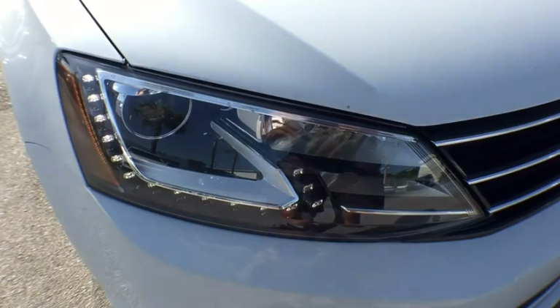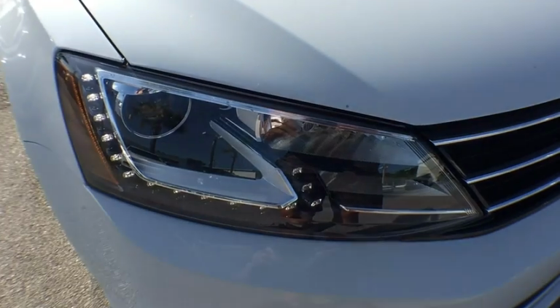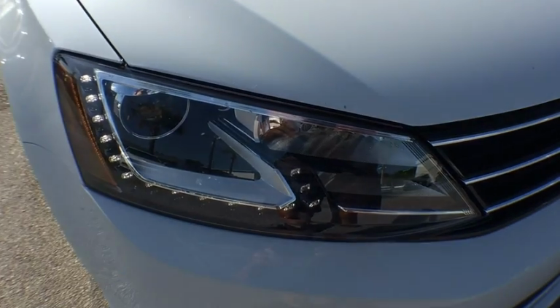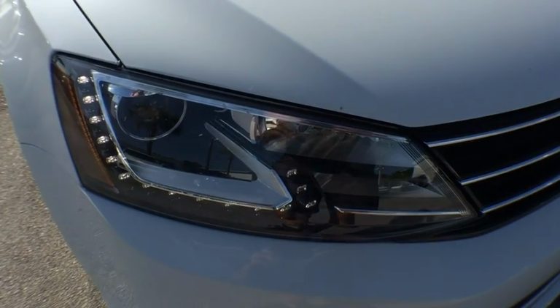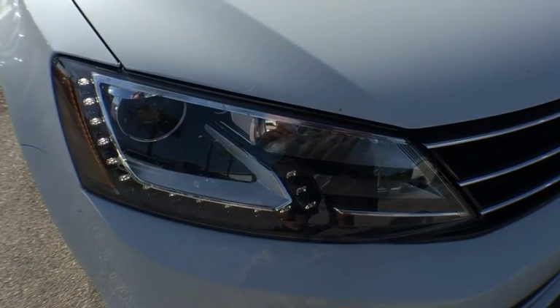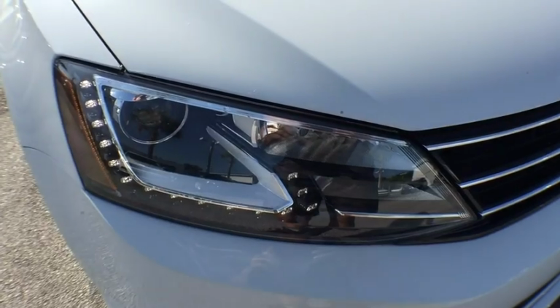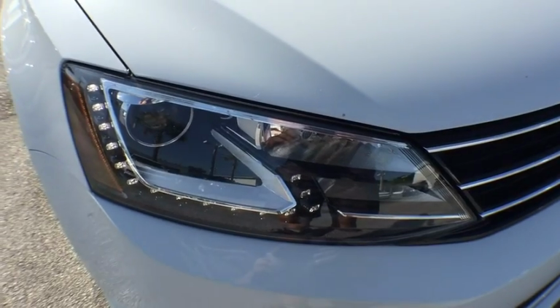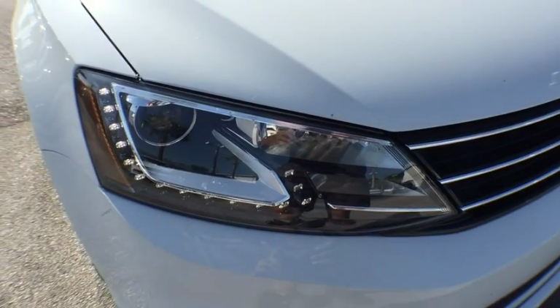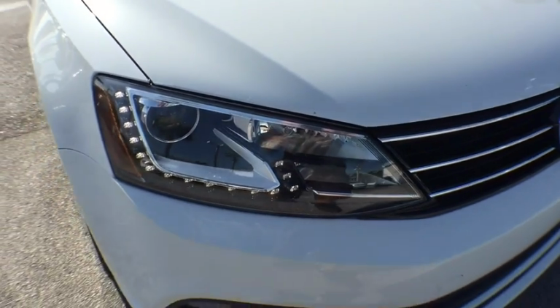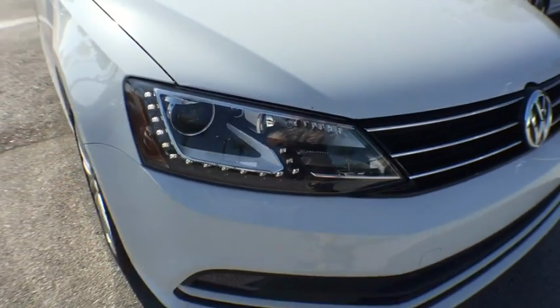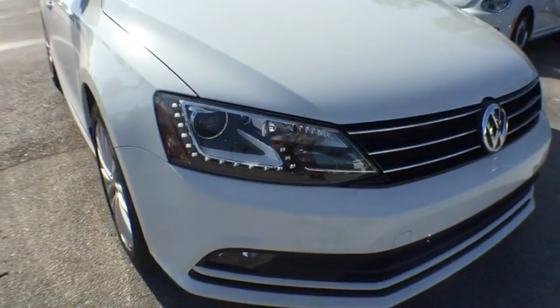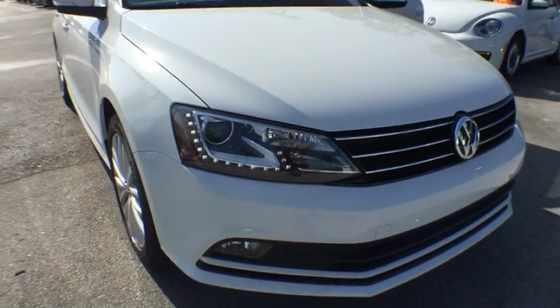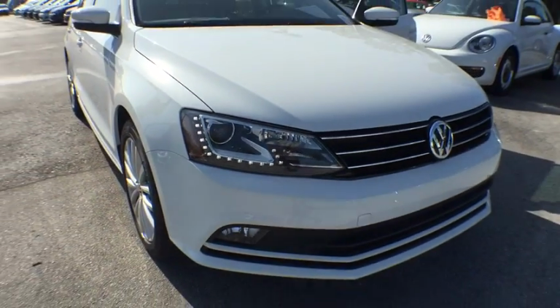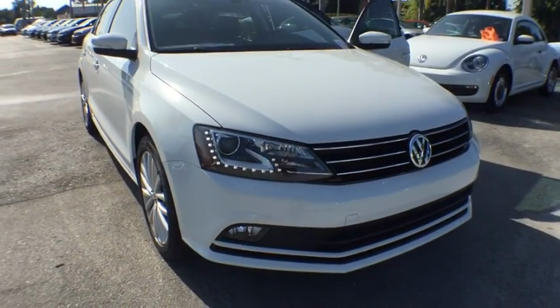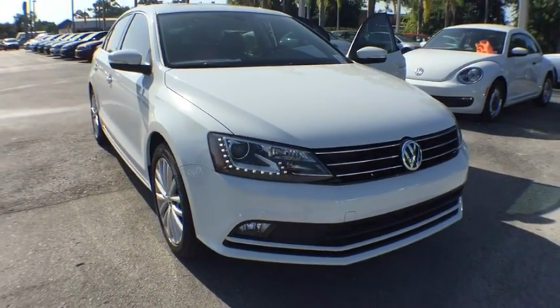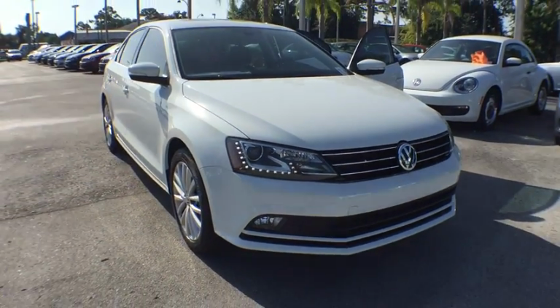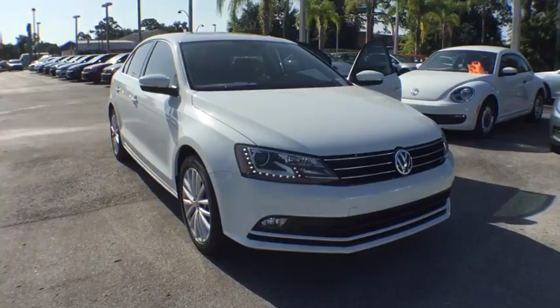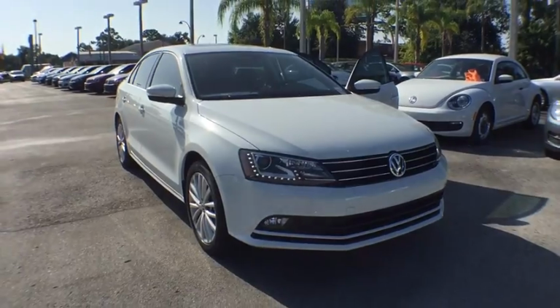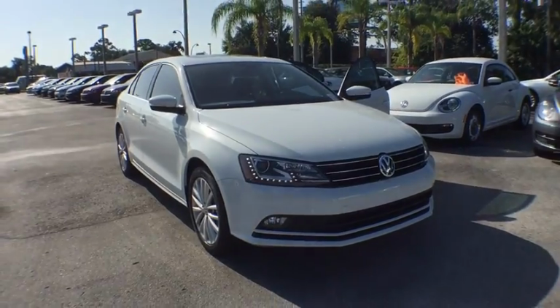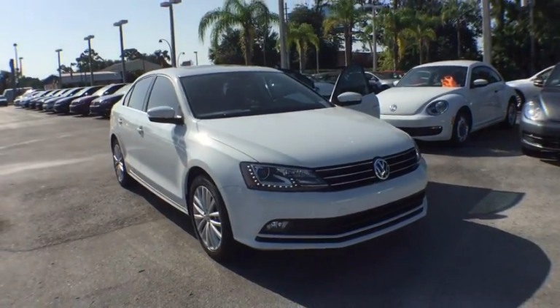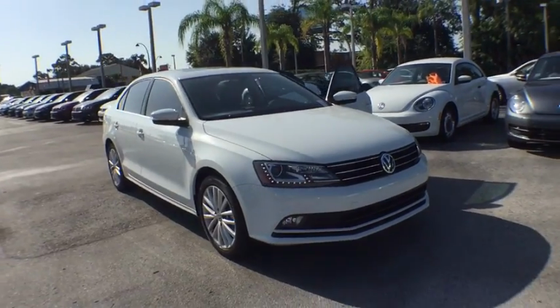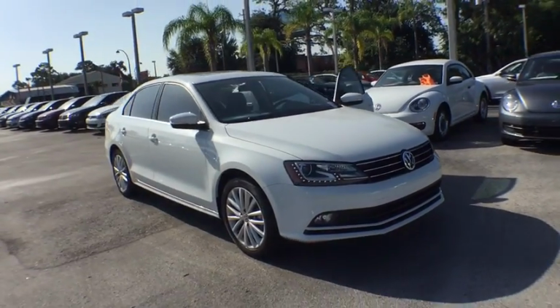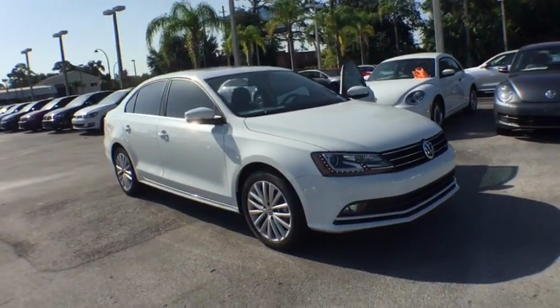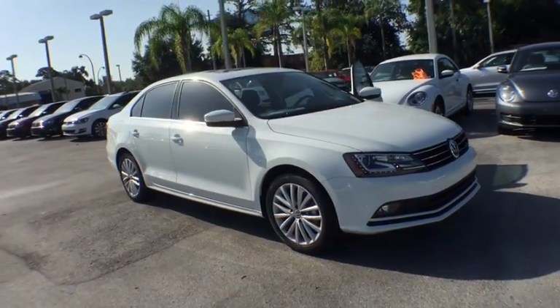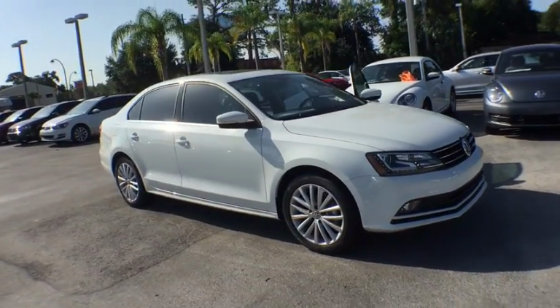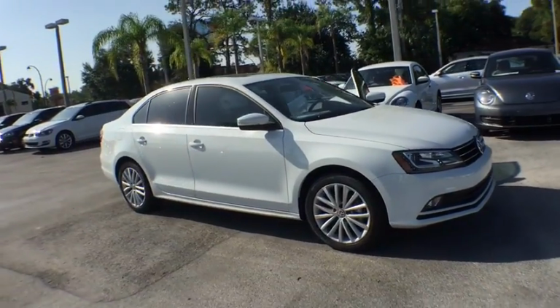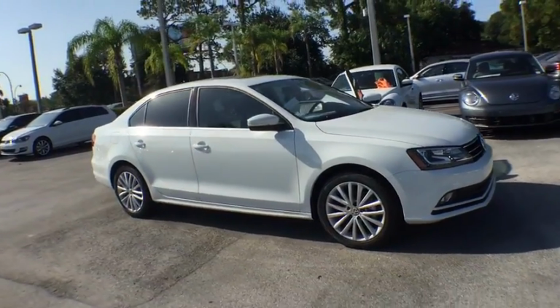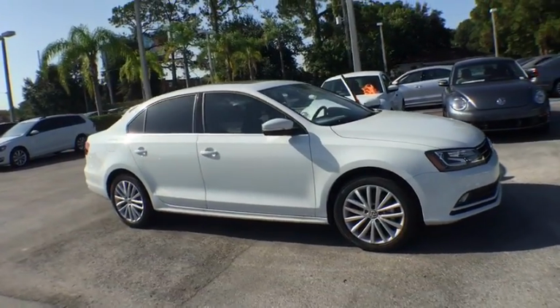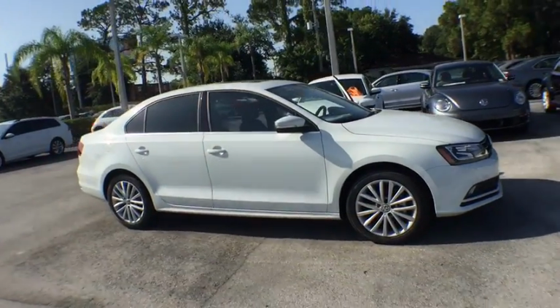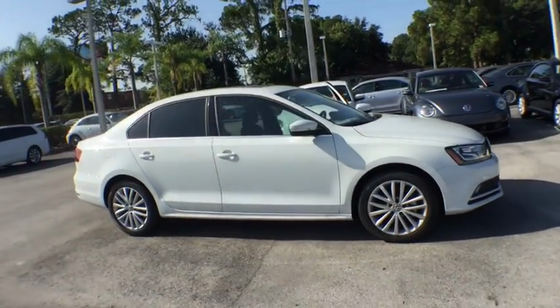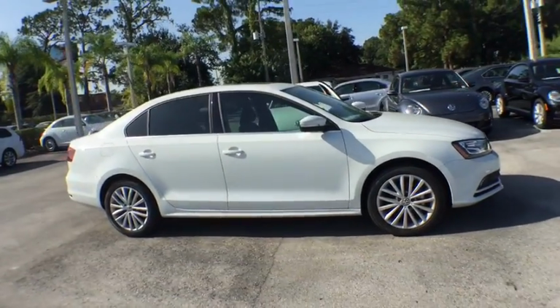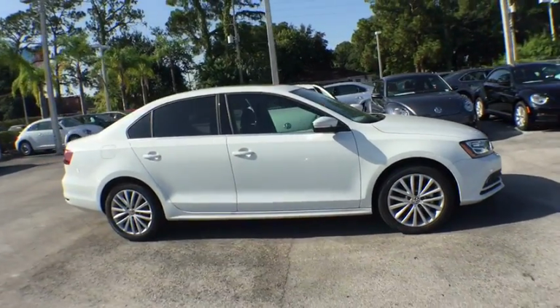The 2016 Volkswagen Jetta. The Jetta is a premium car that is family-friendly with a great price. Agile and confident handling. Volkswagen Jetta.